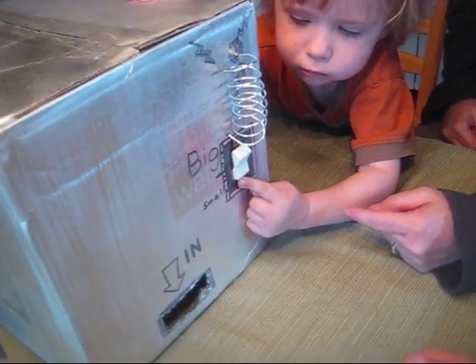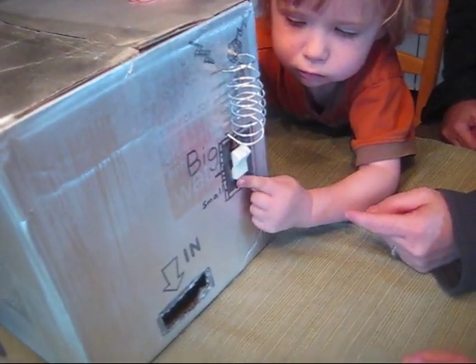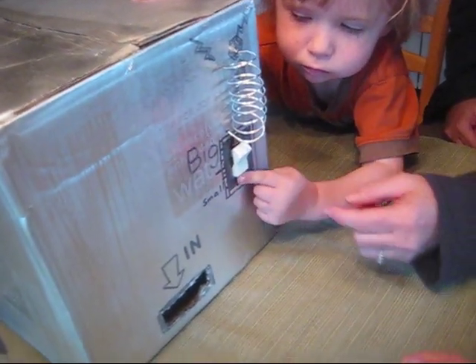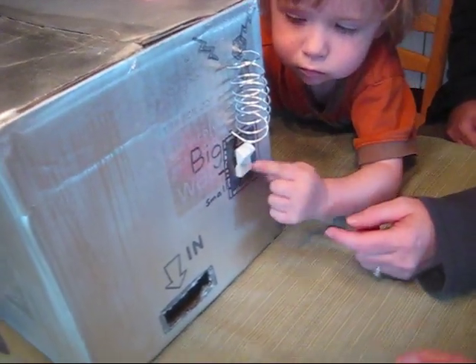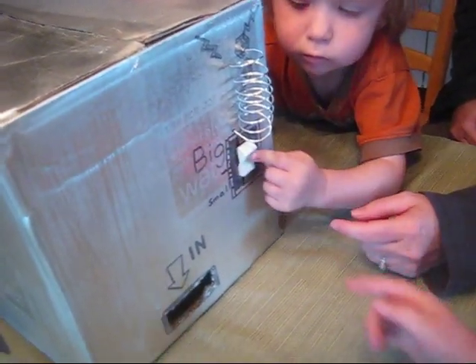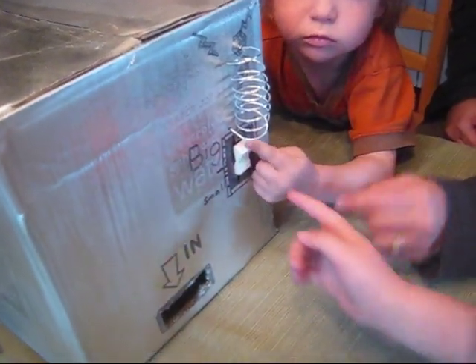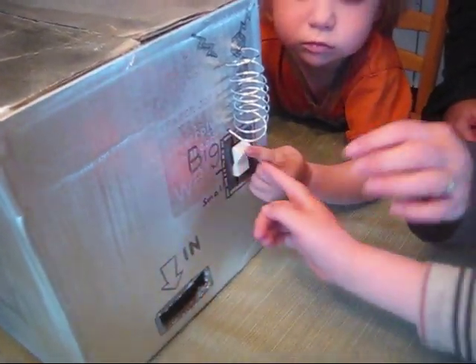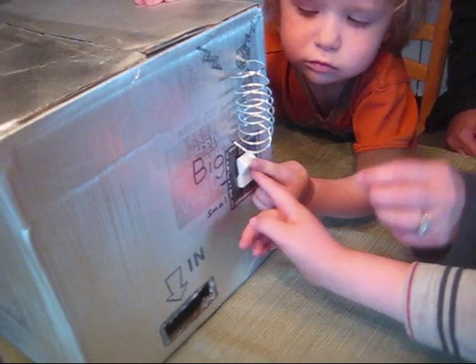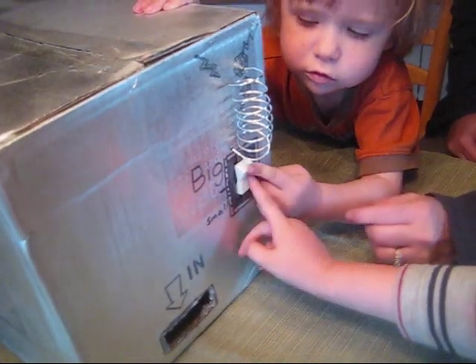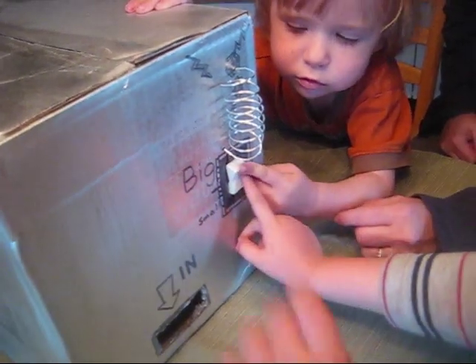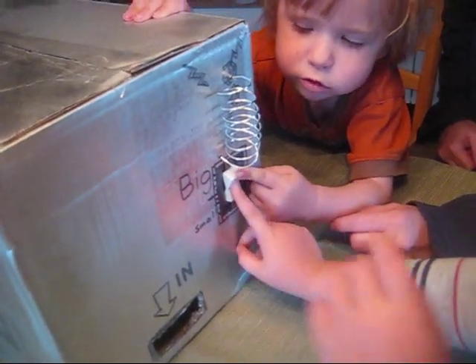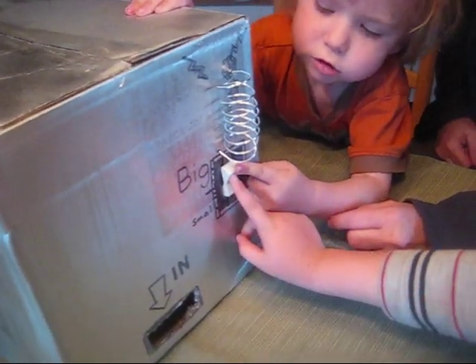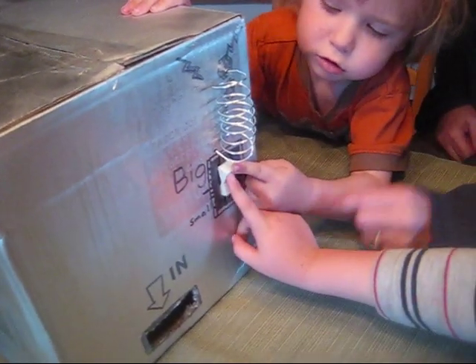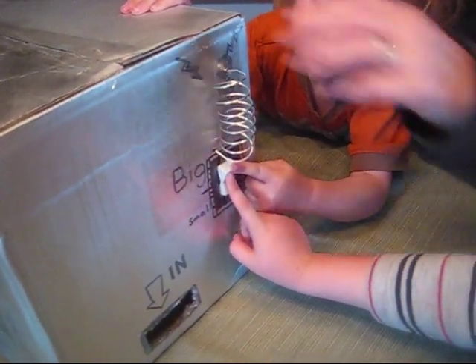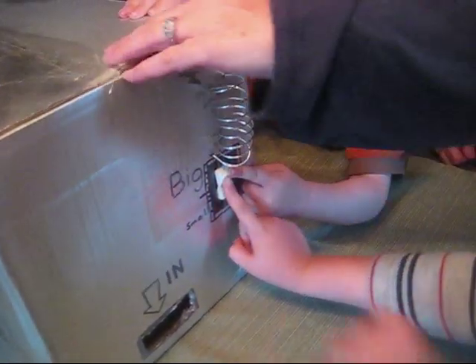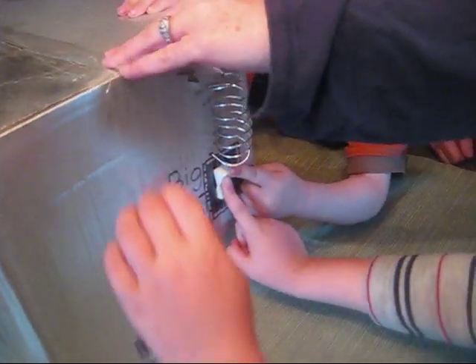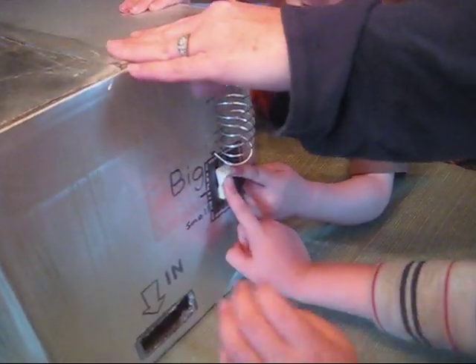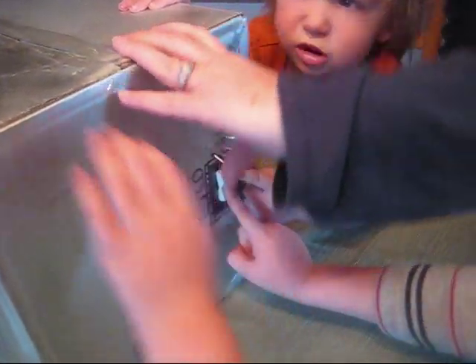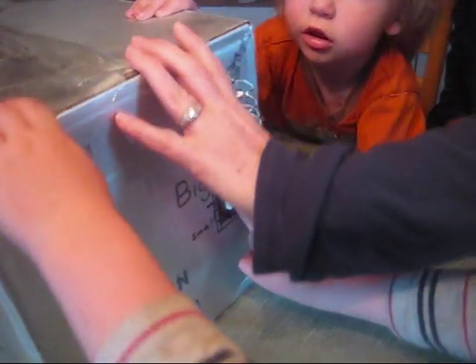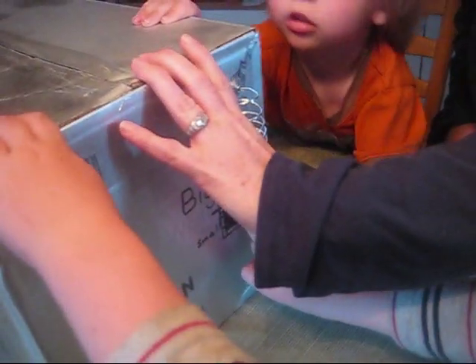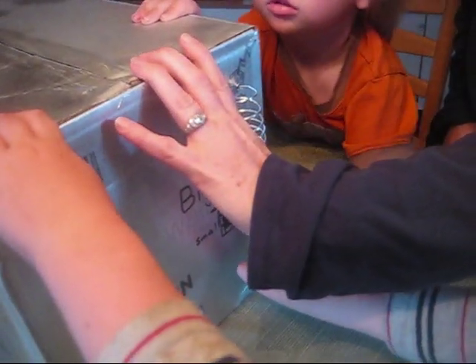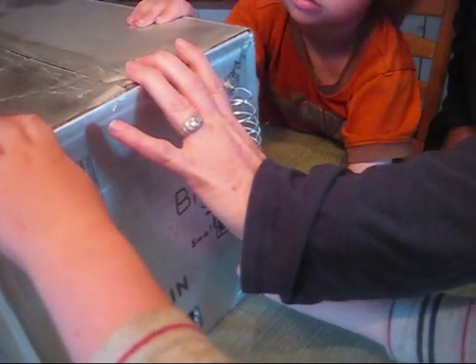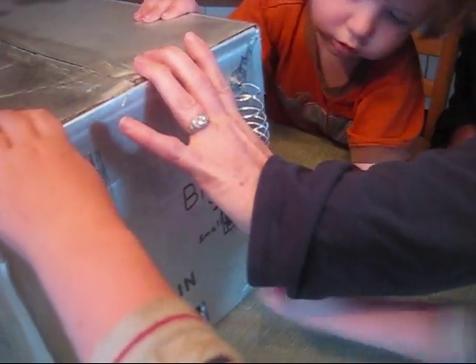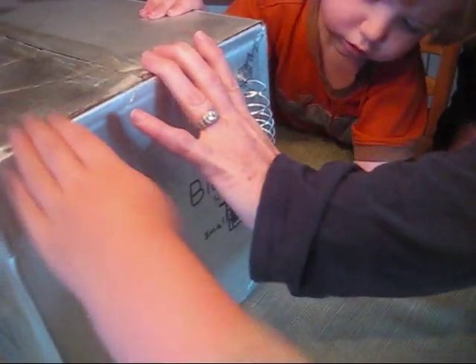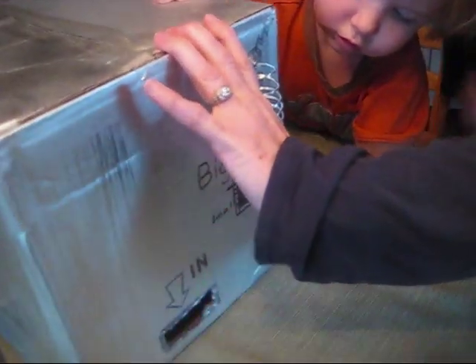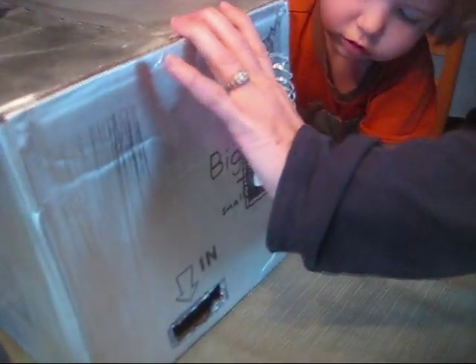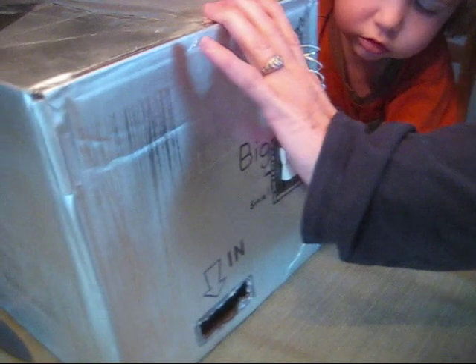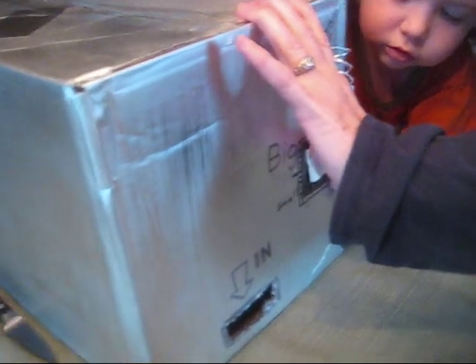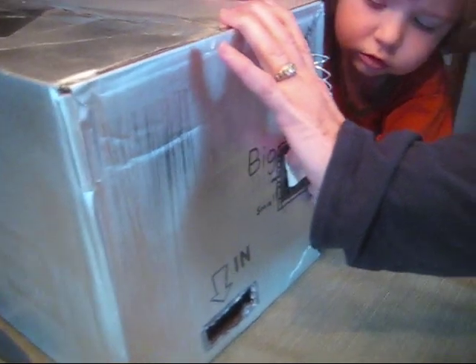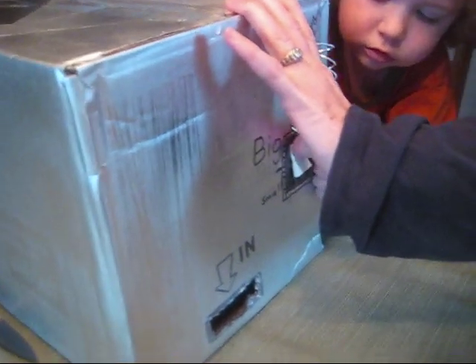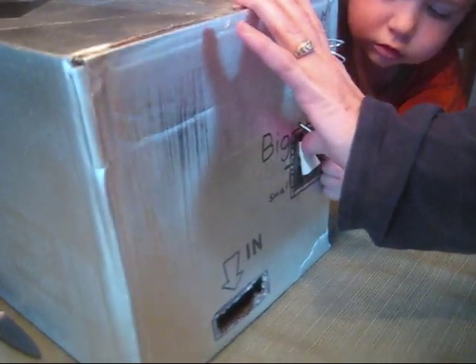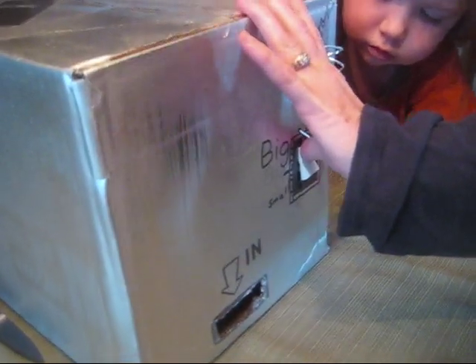You press, Pioneer. Help press. You both push.